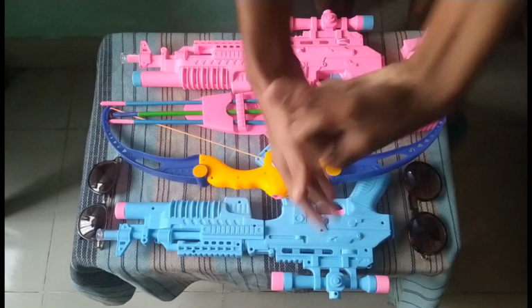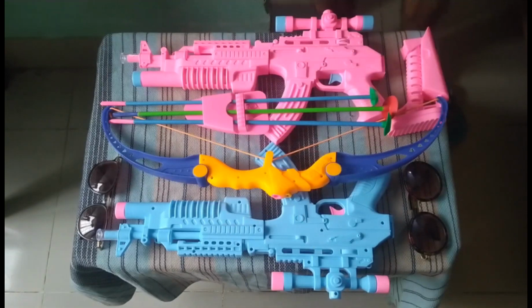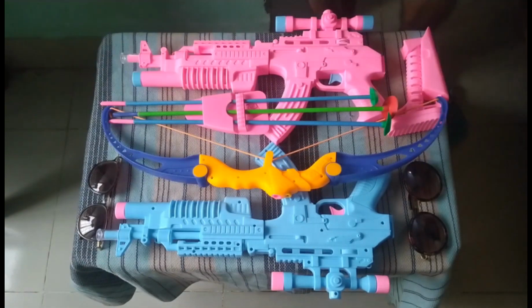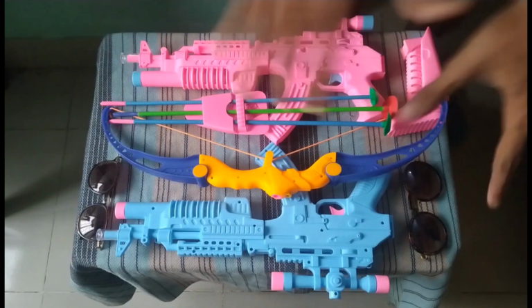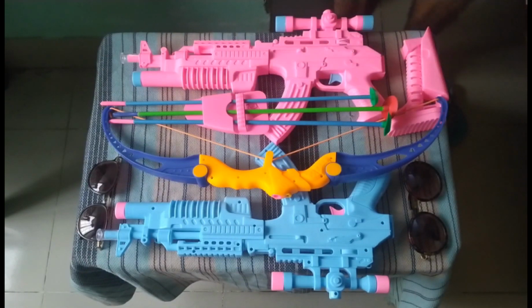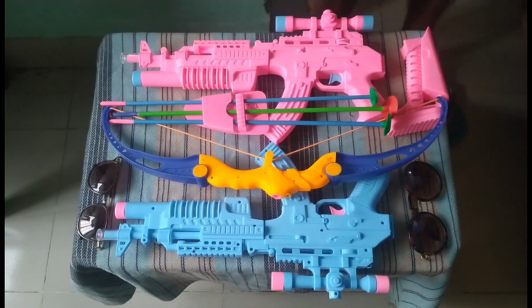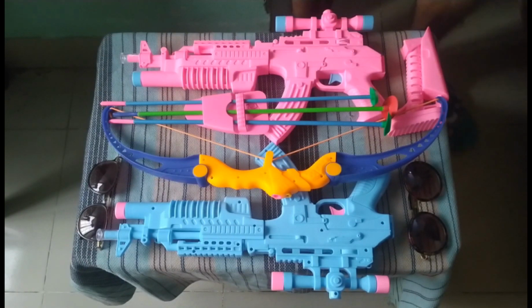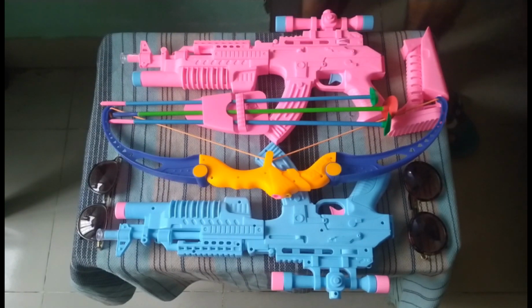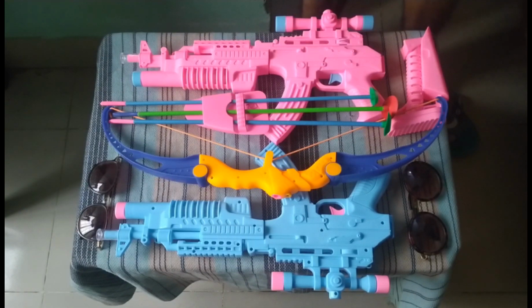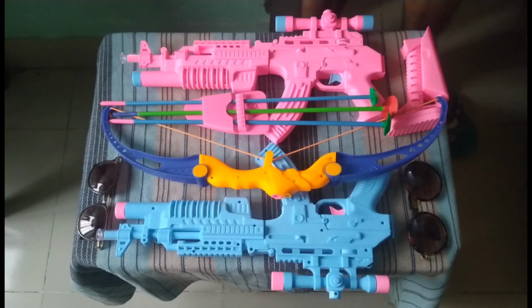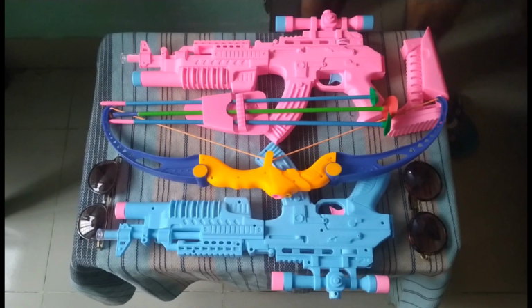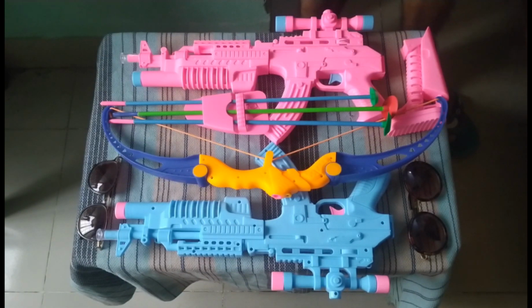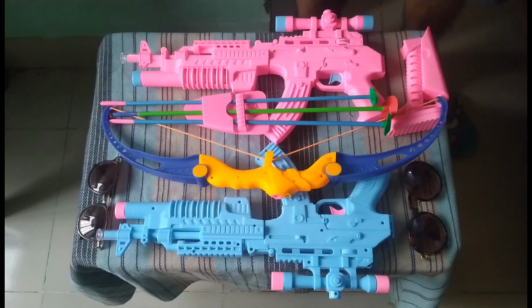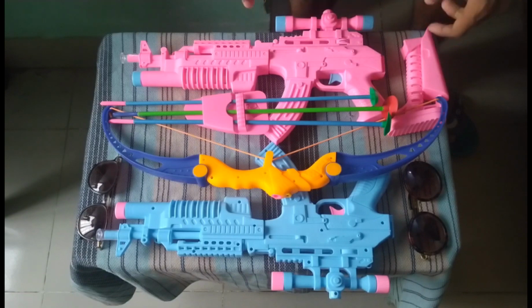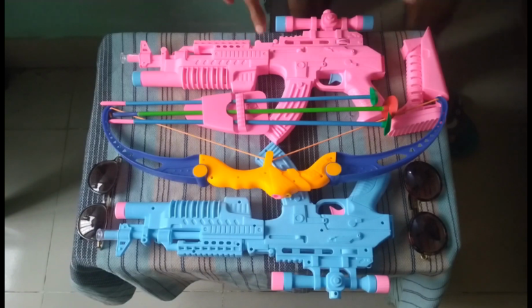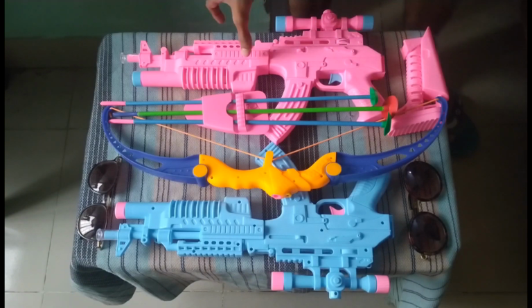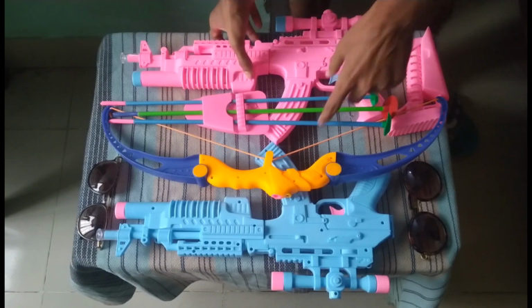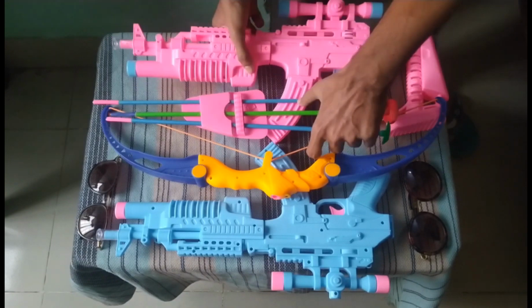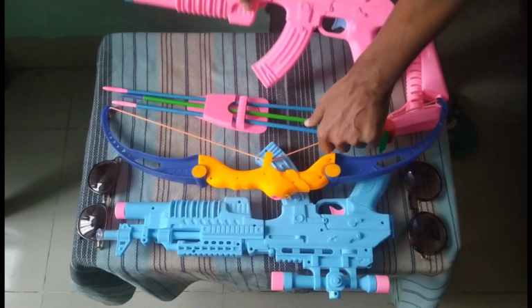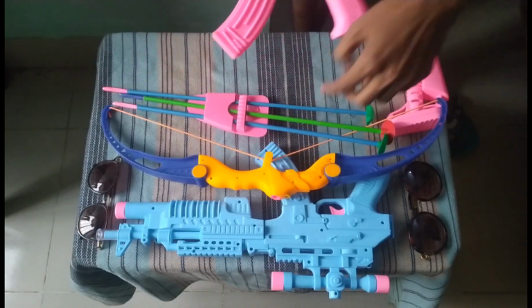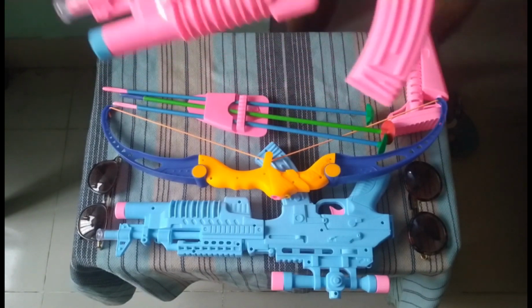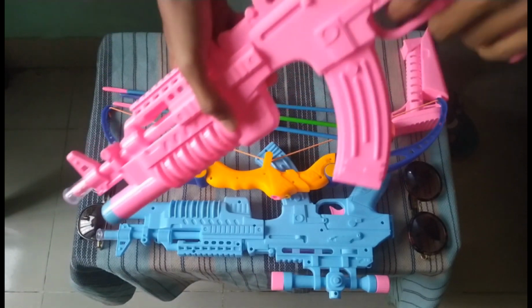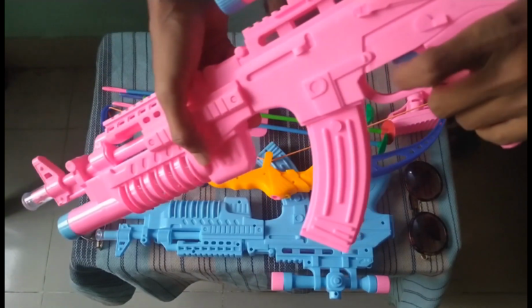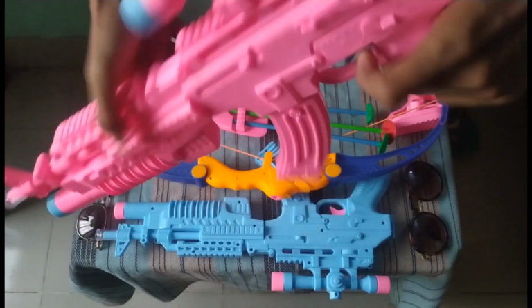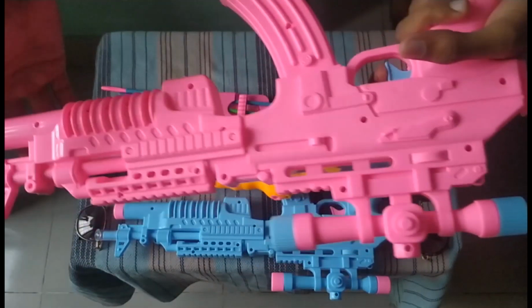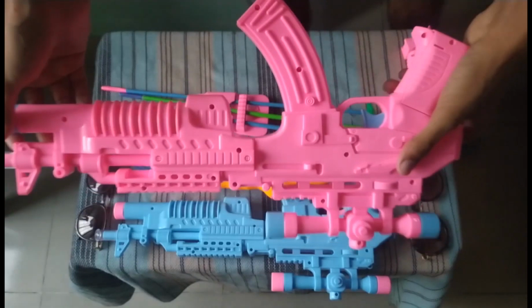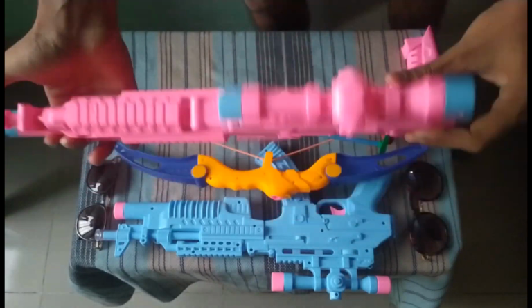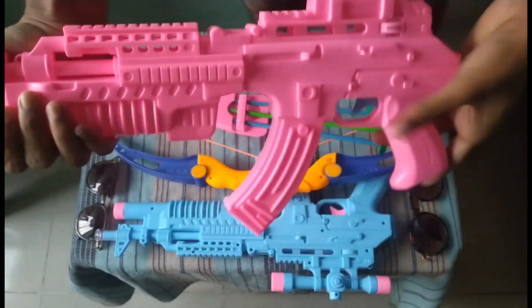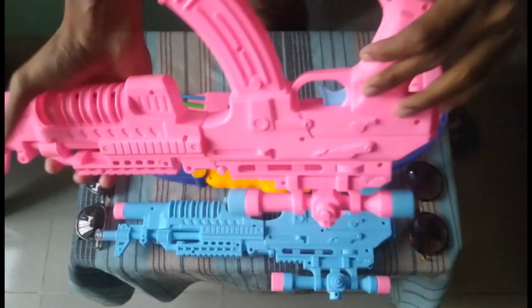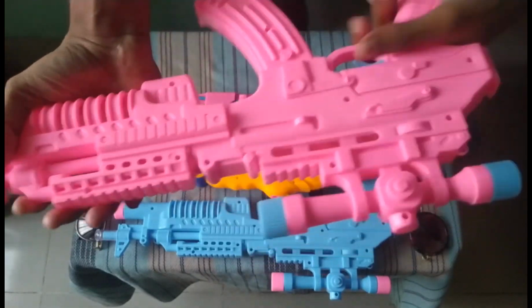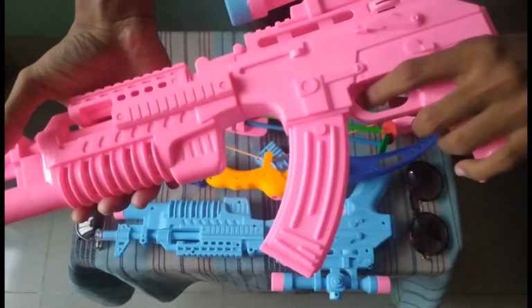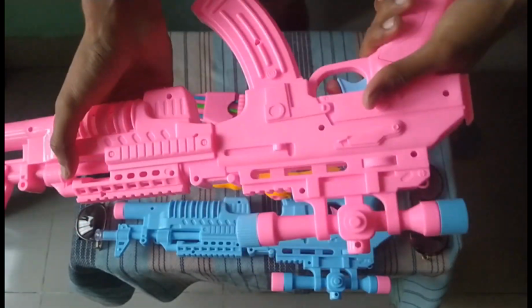What's up guys, today I'm showing some toy guns, bow and arrow, and some equipment. So let's begin the show. First of all guys, I can show you a toy rifle — this is a toy rifle.